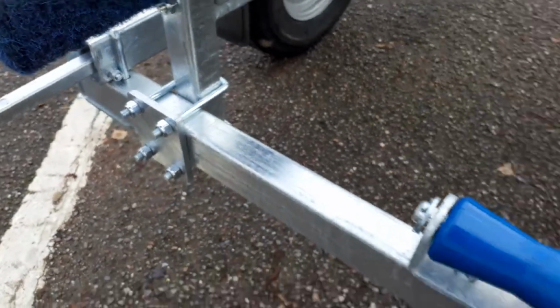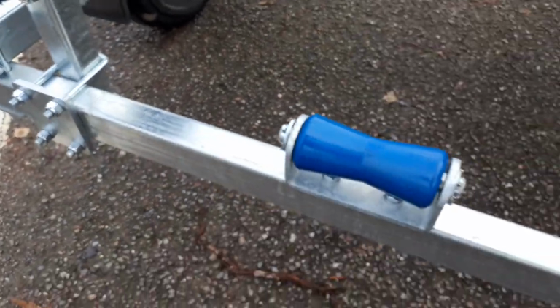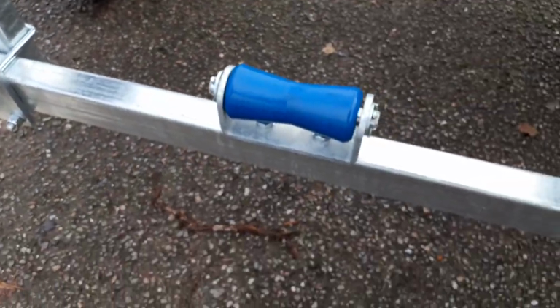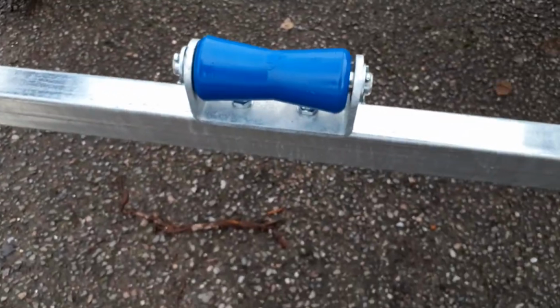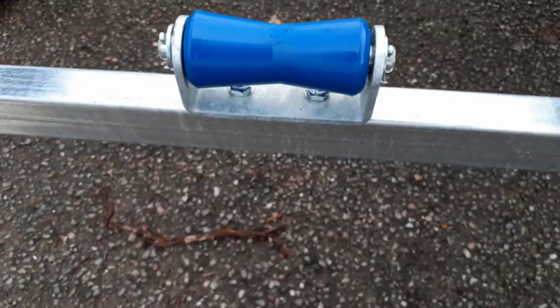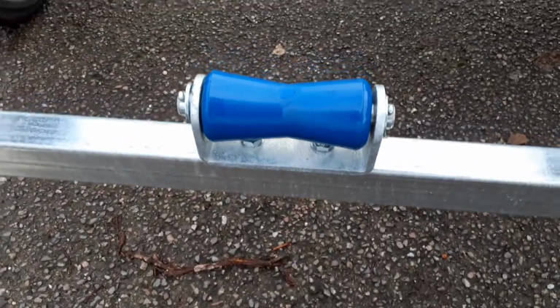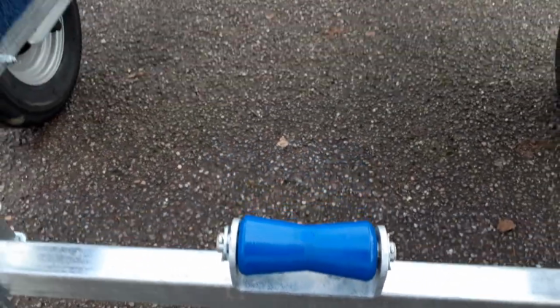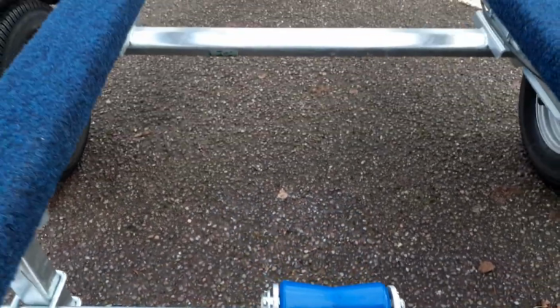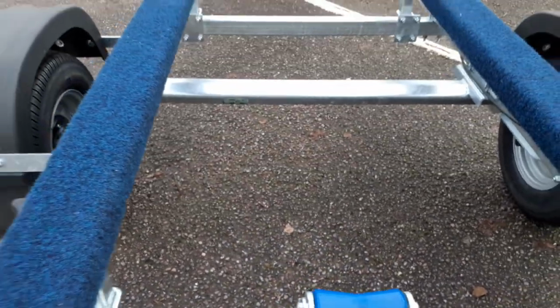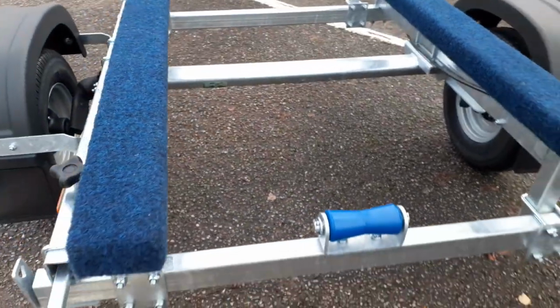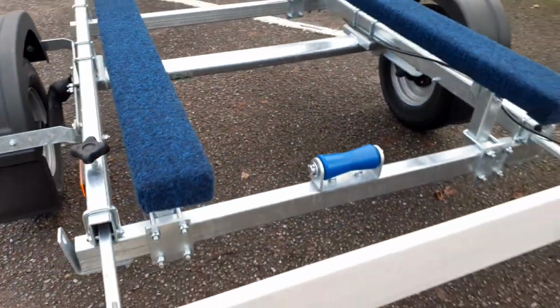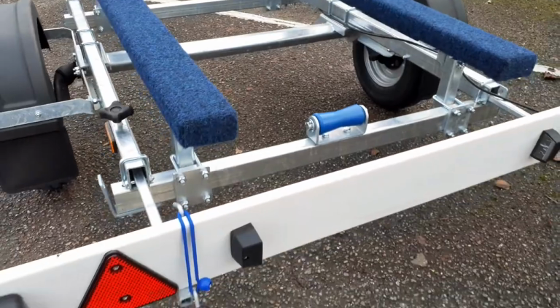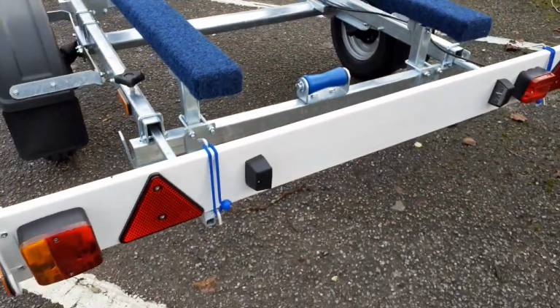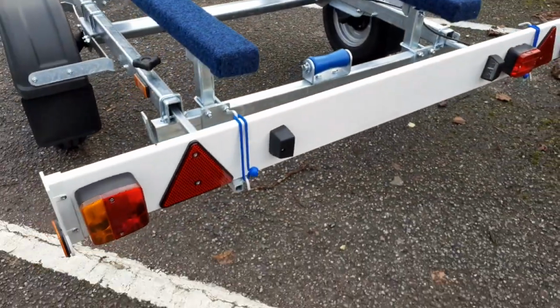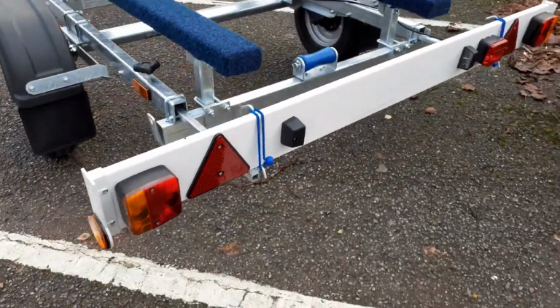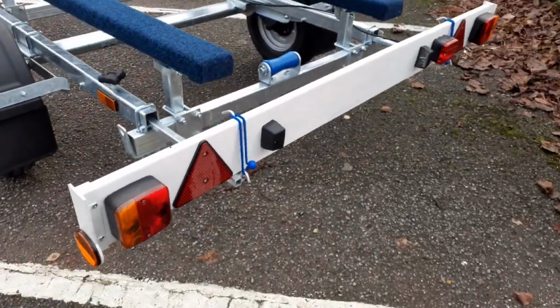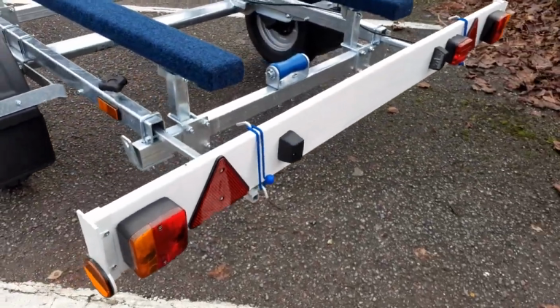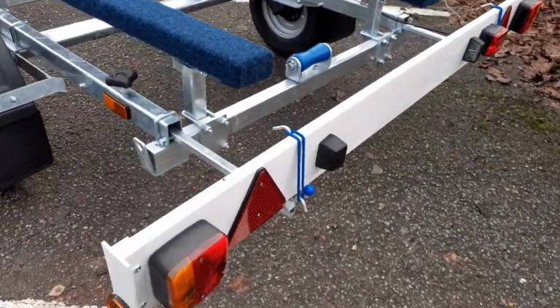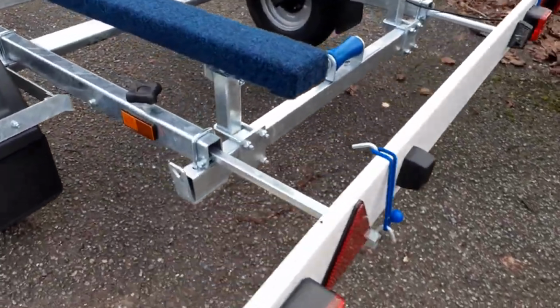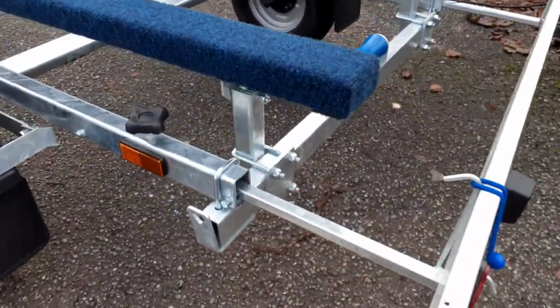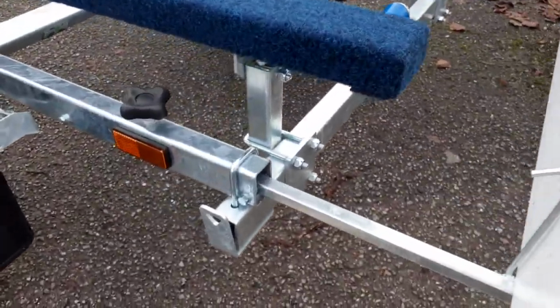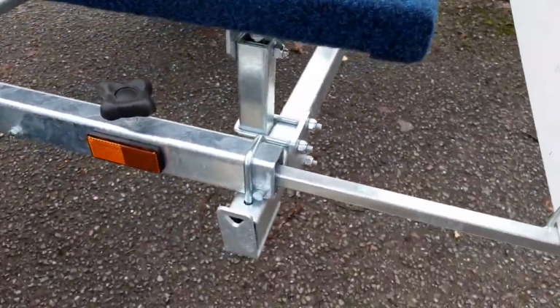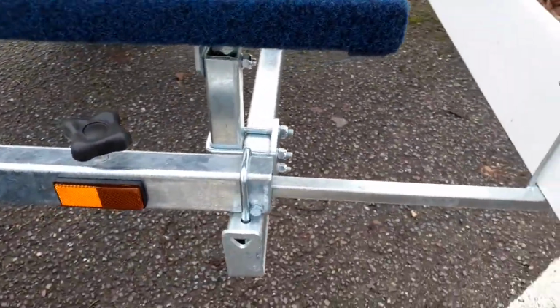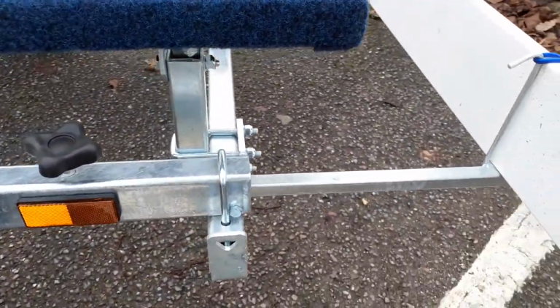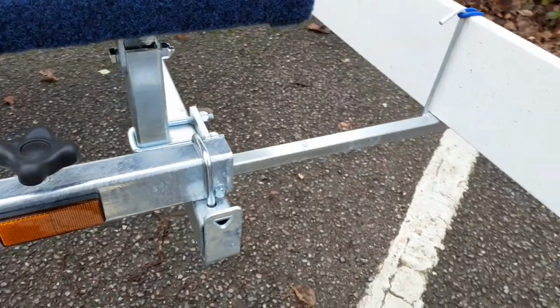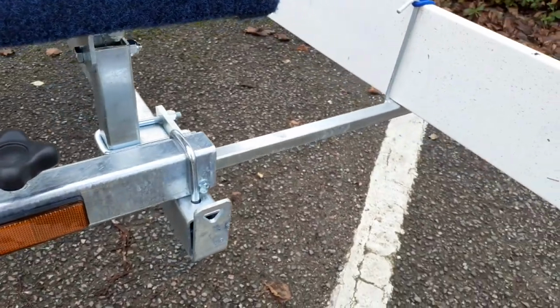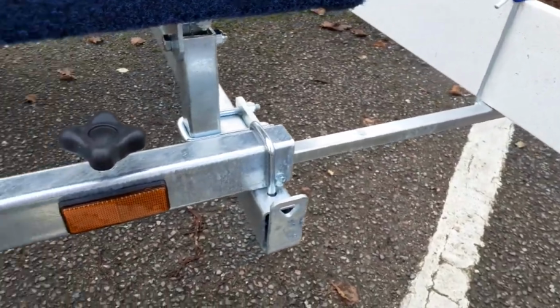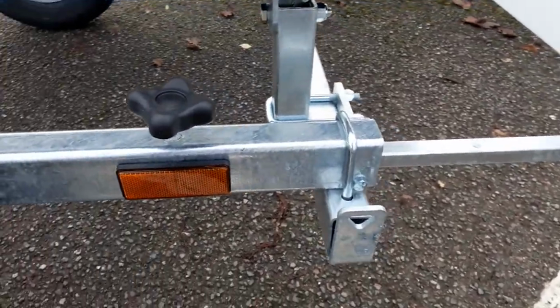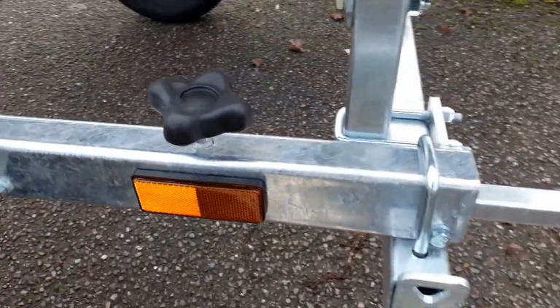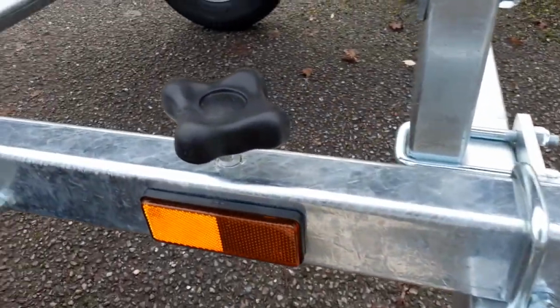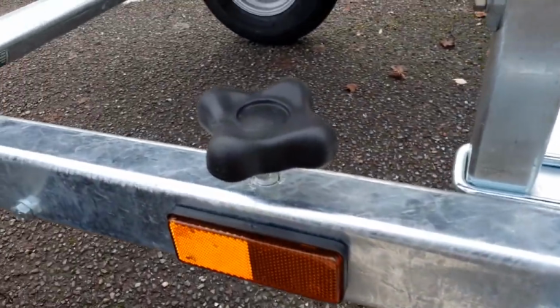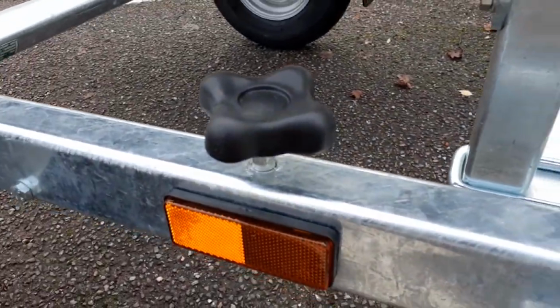Comes with a rear center keel roller and lightboard electrical system, all included on extendable bars that come out the back of the trailer. You can tighten them up on that knob there.